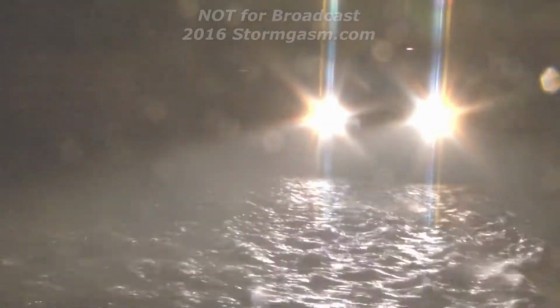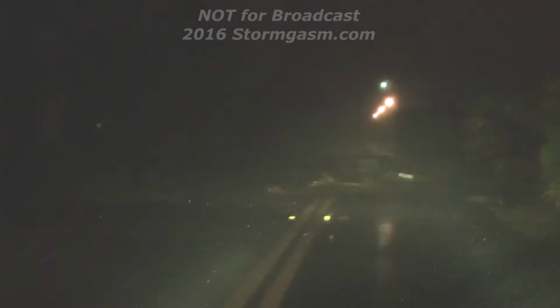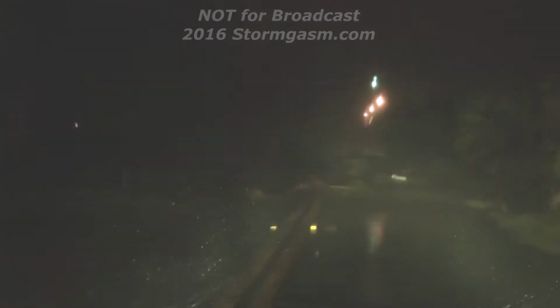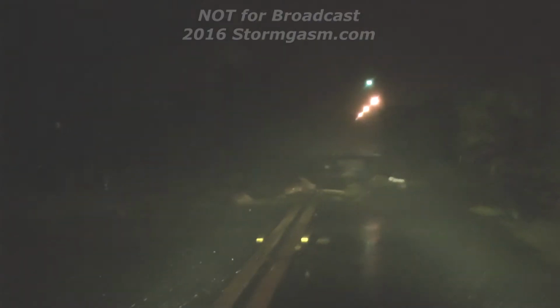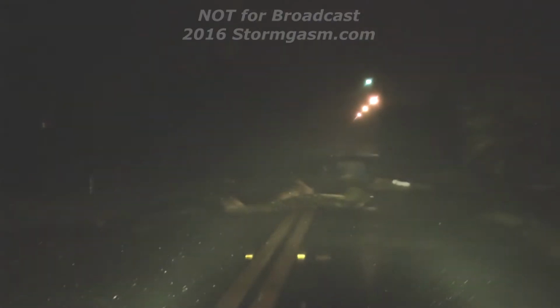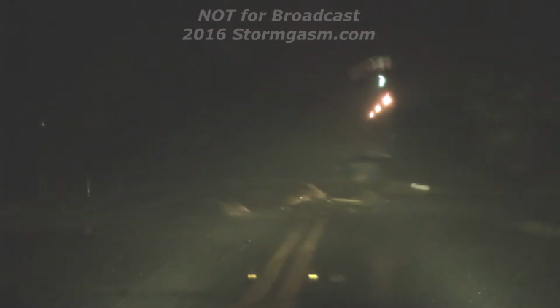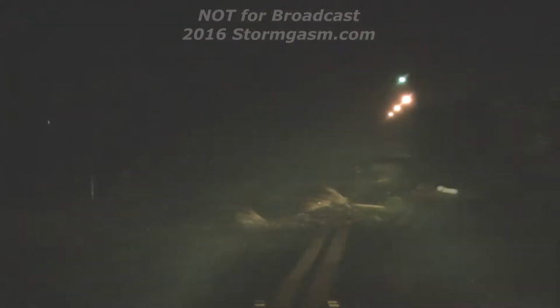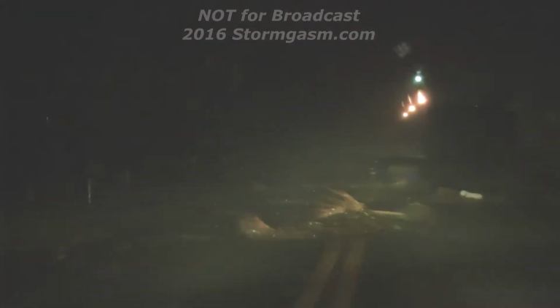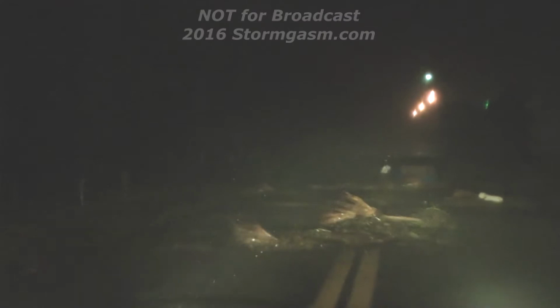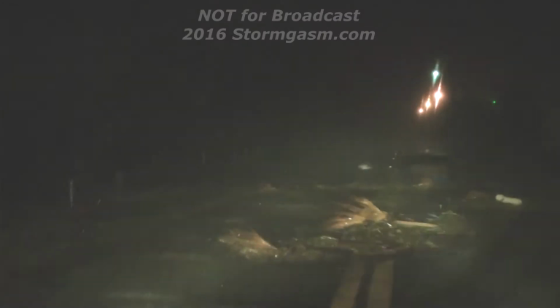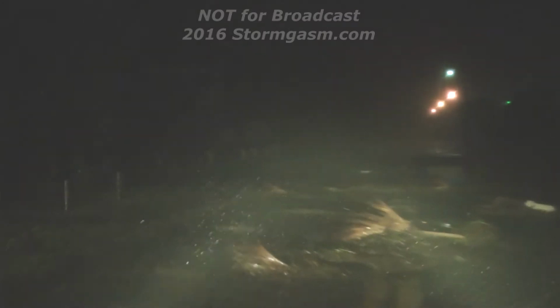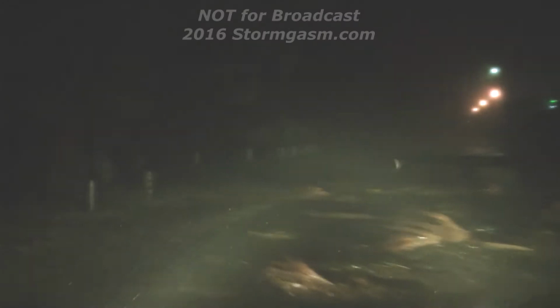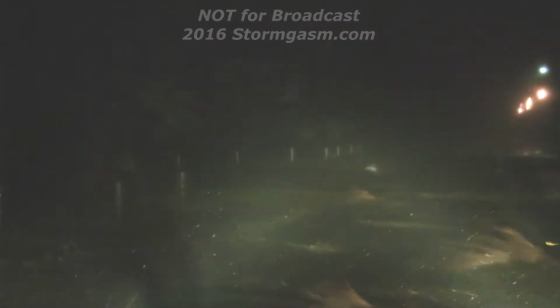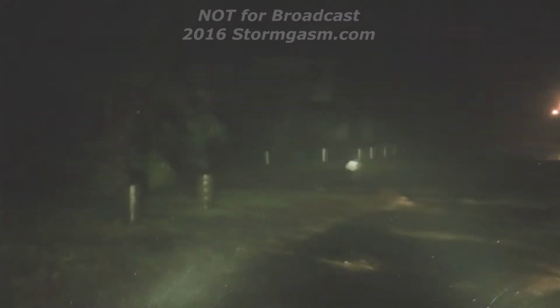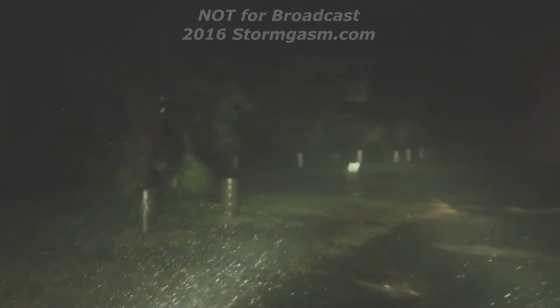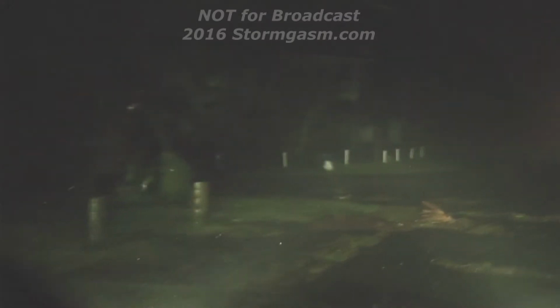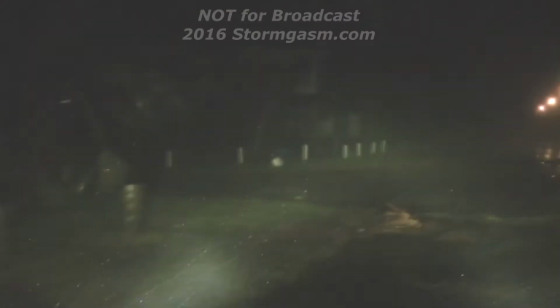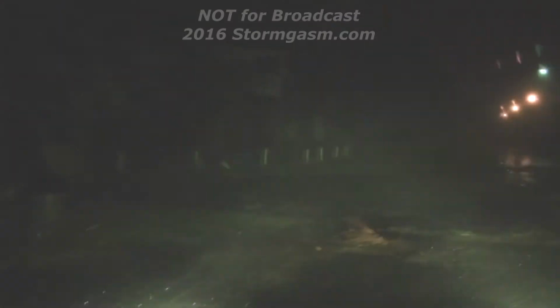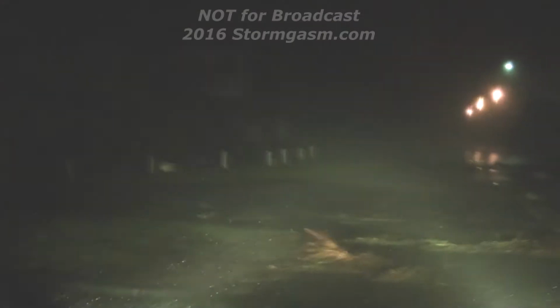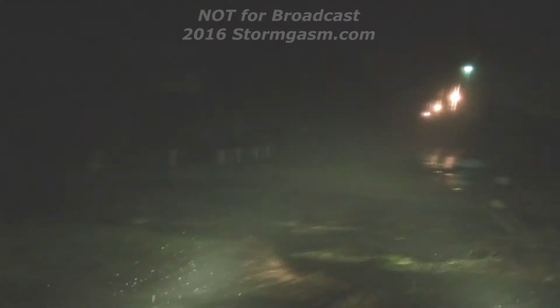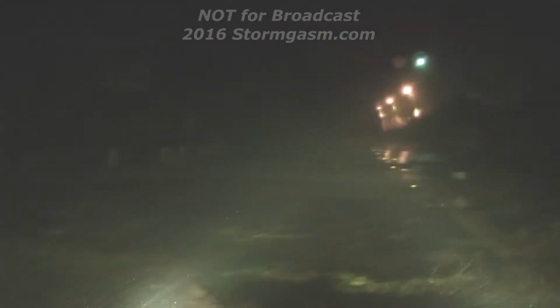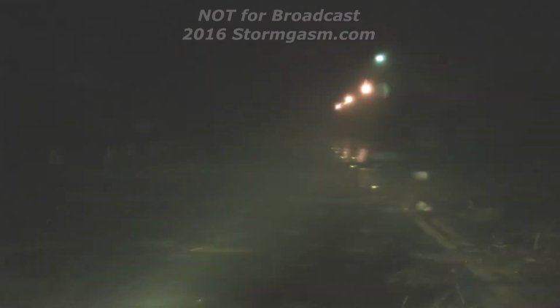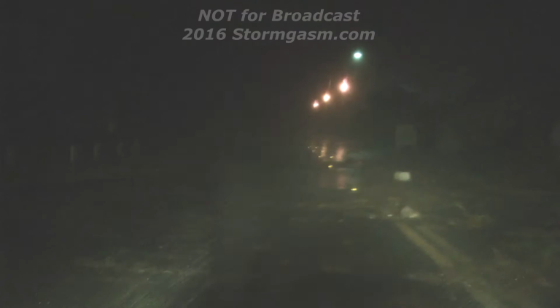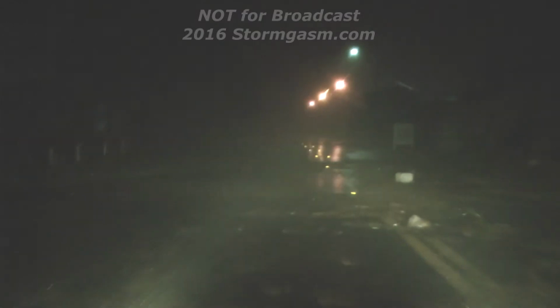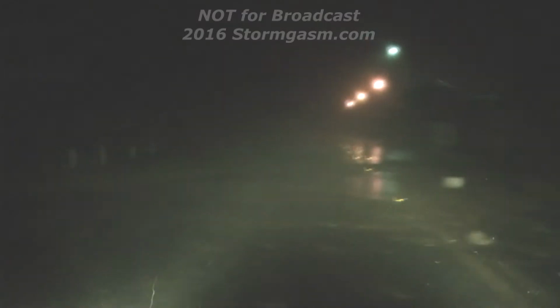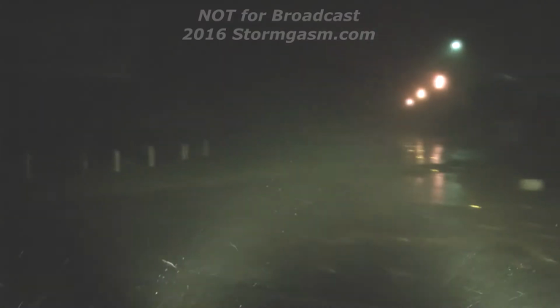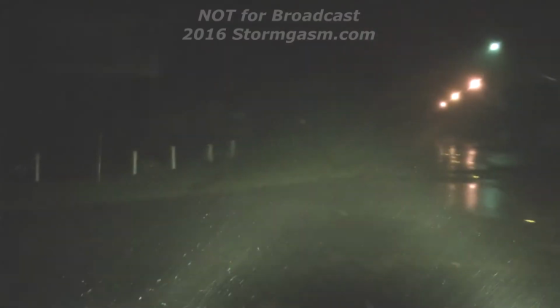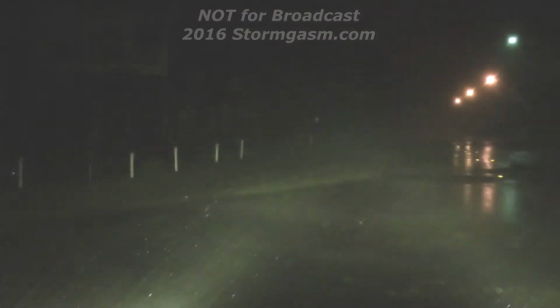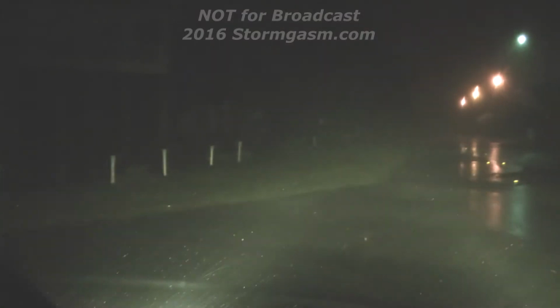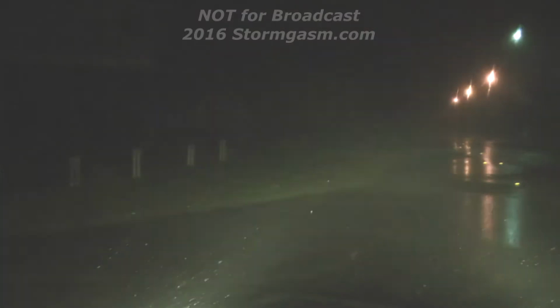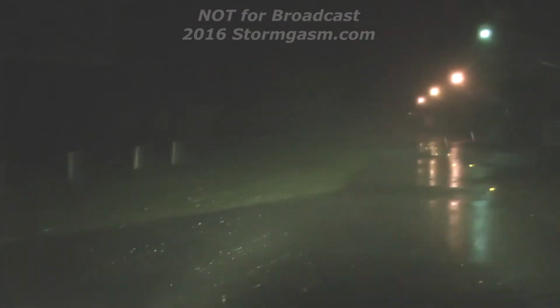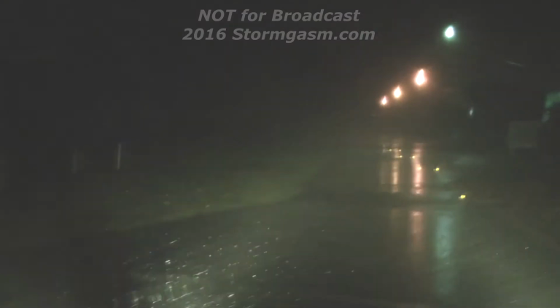The winds have really picked up. Surge is coming in. I'm going to have to get out. Debris all over the place.